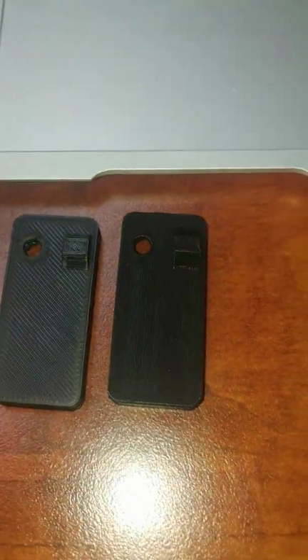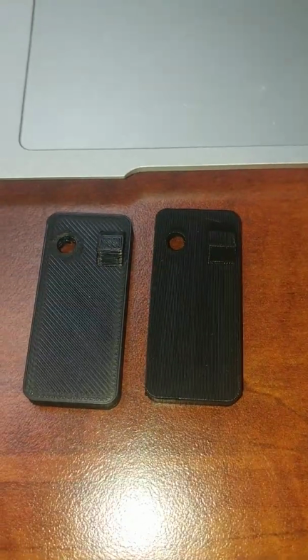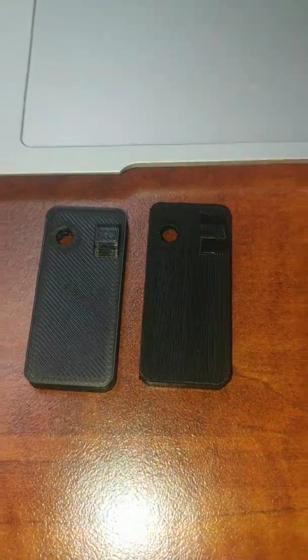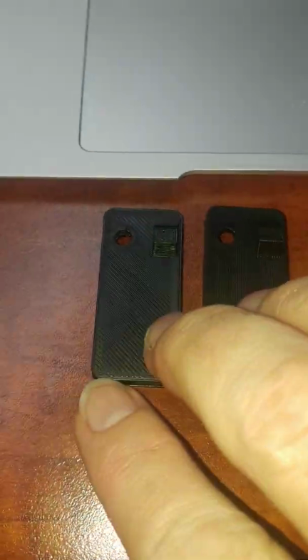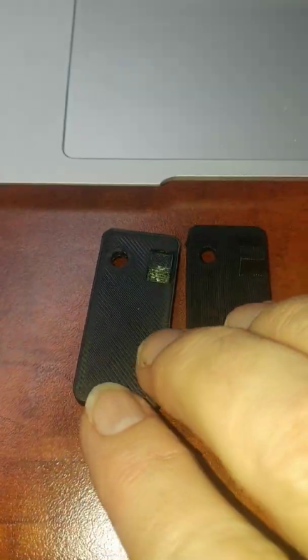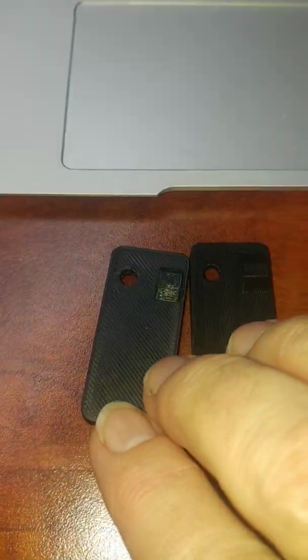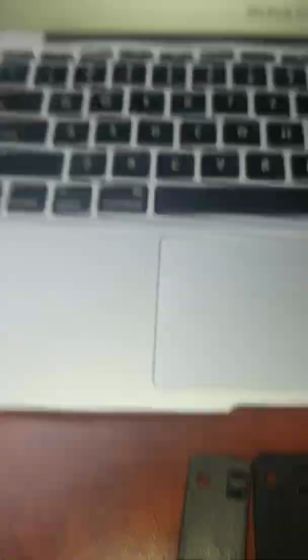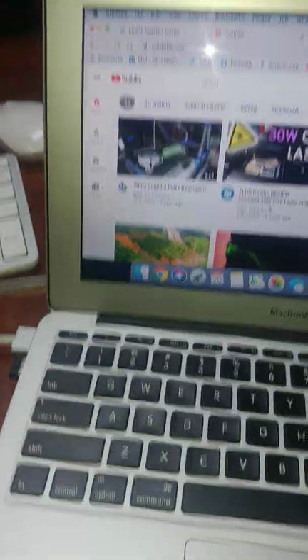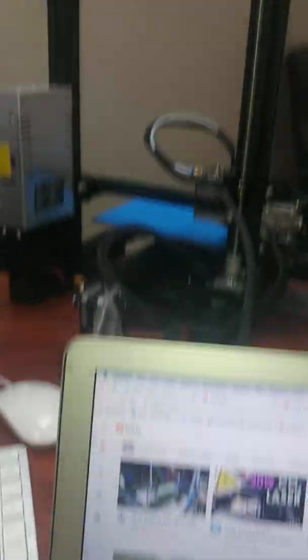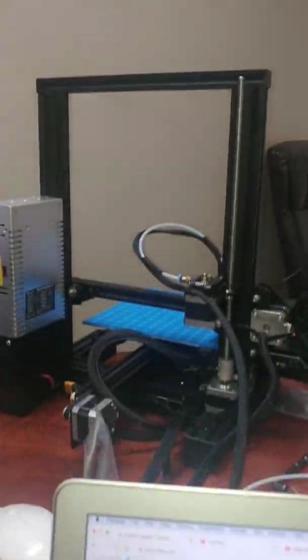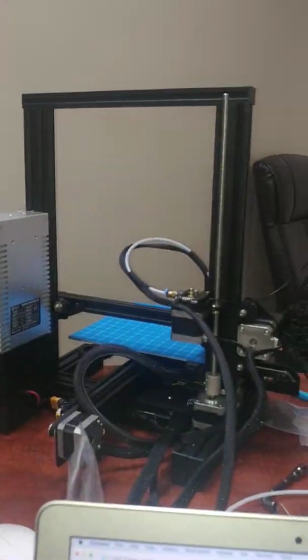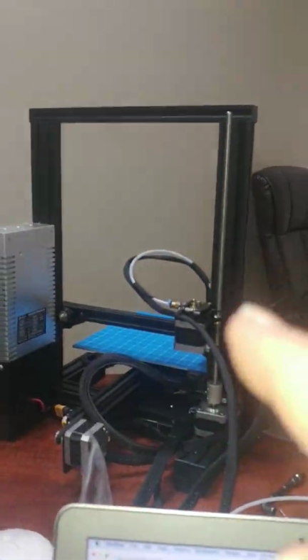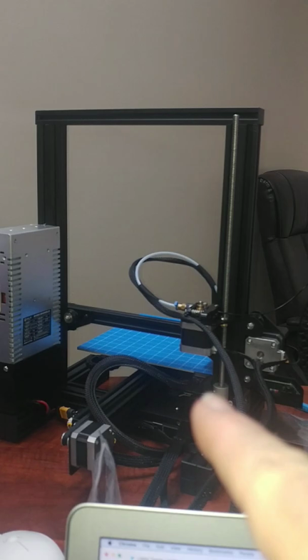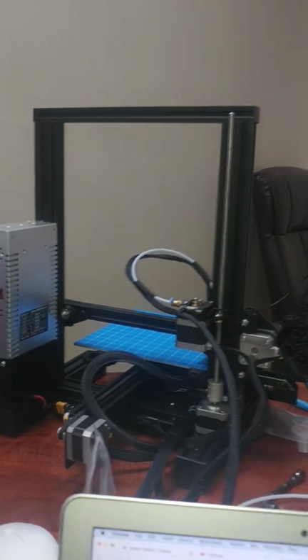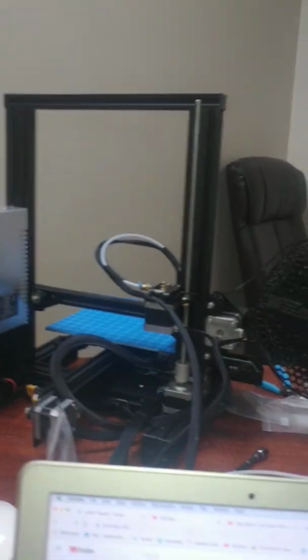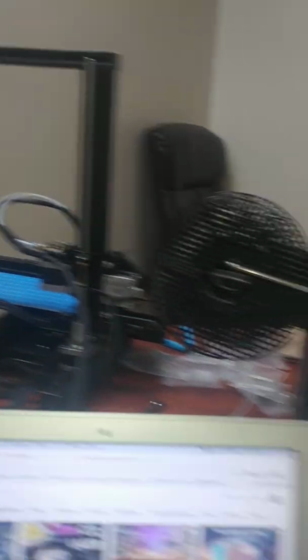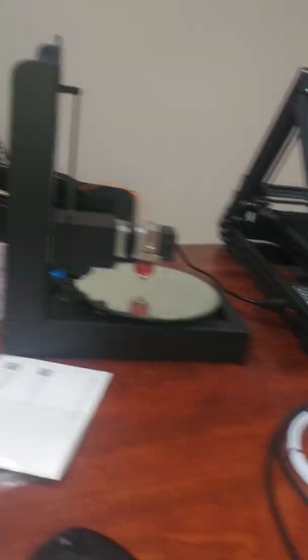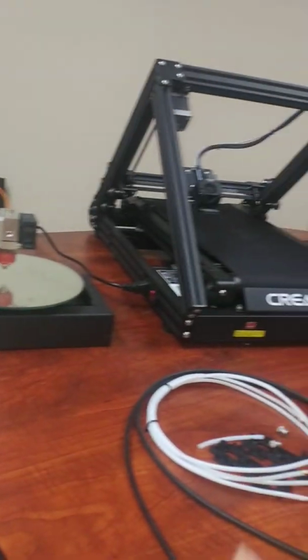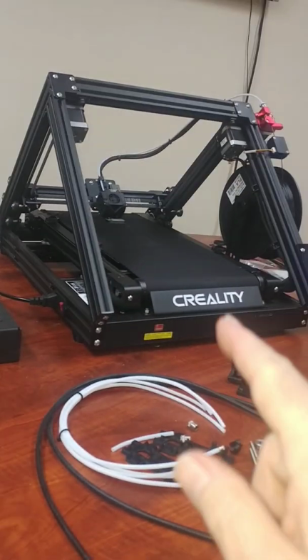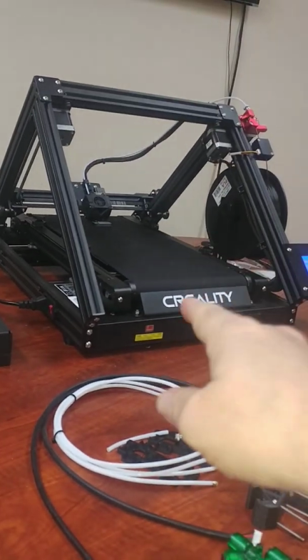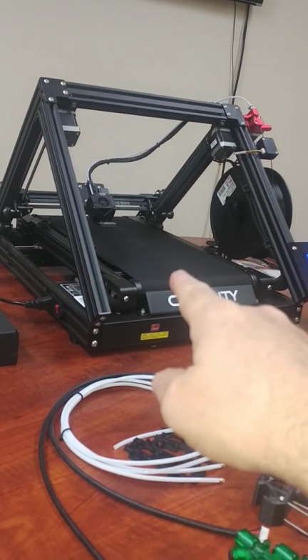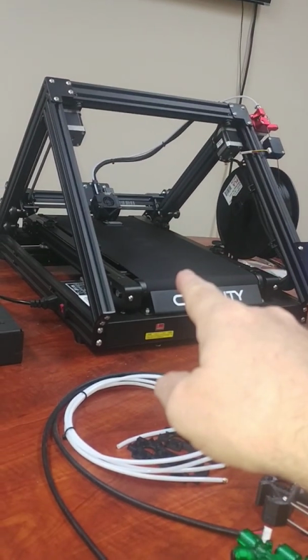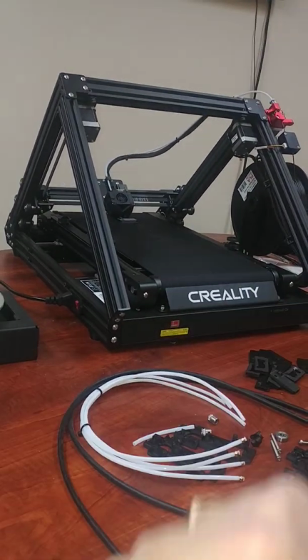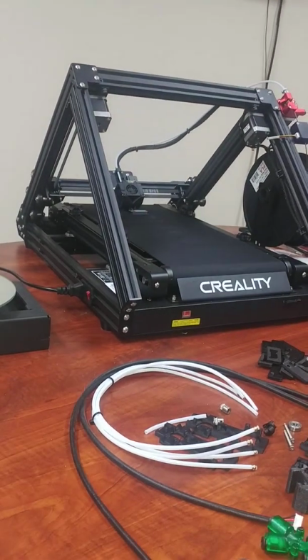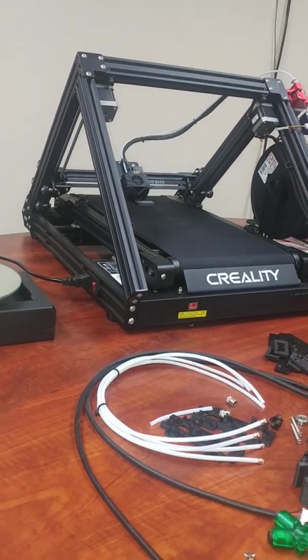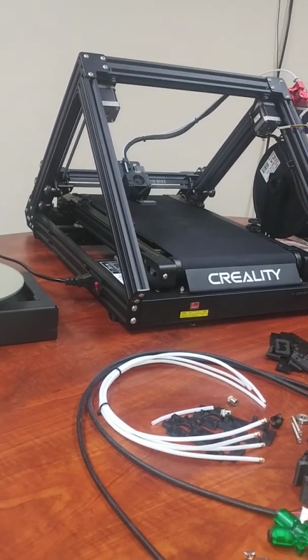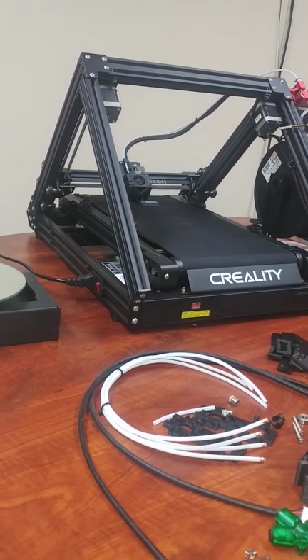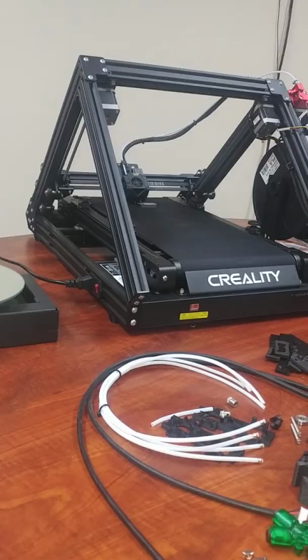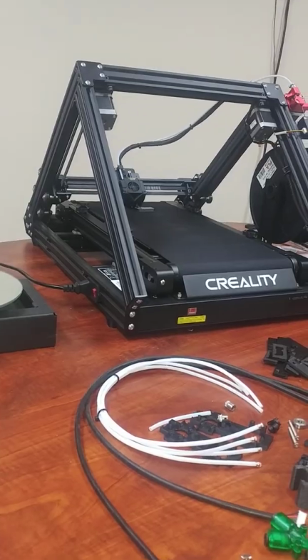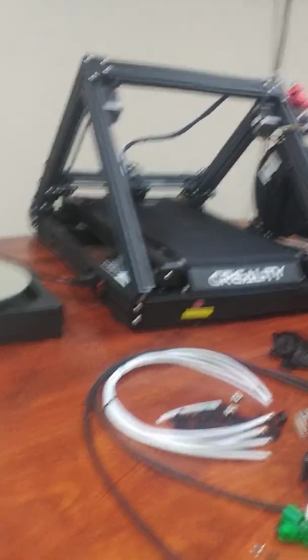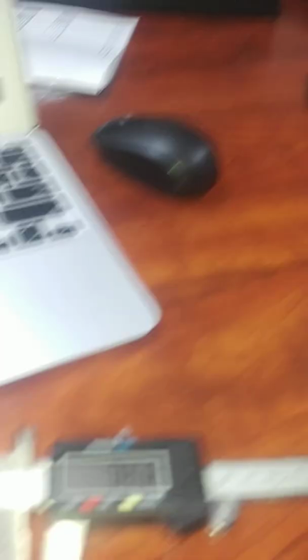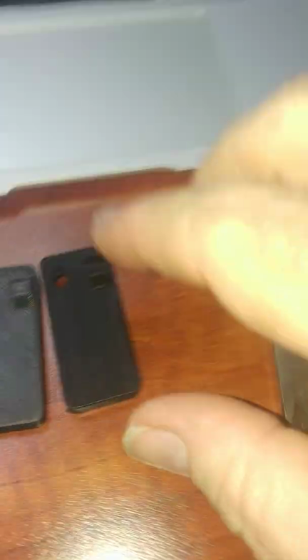We have two parts: one printed on an Ender clone and one printed on the CR-30 belt printer.